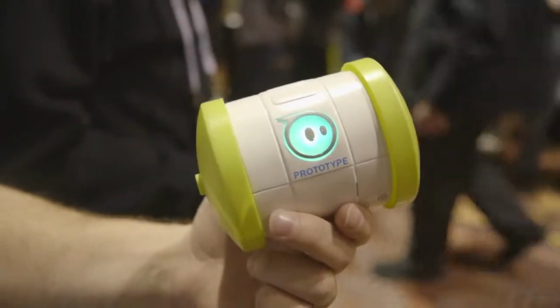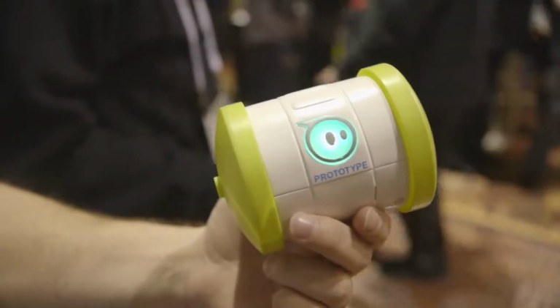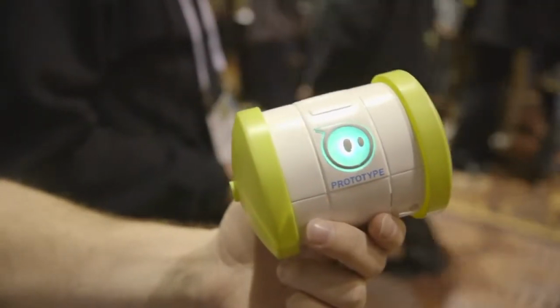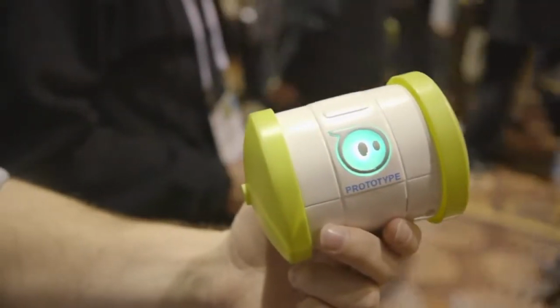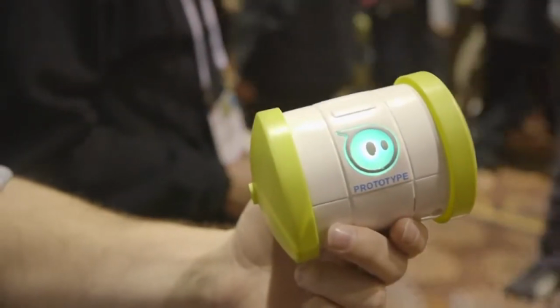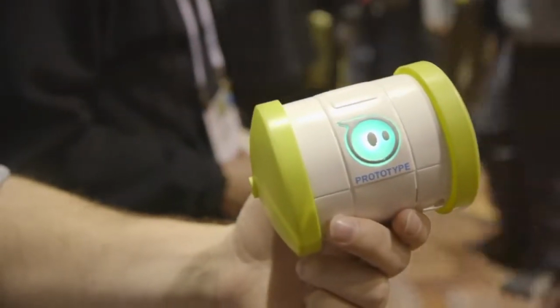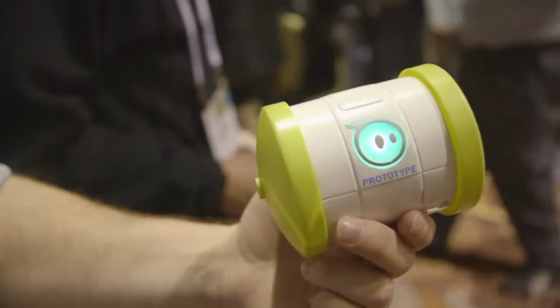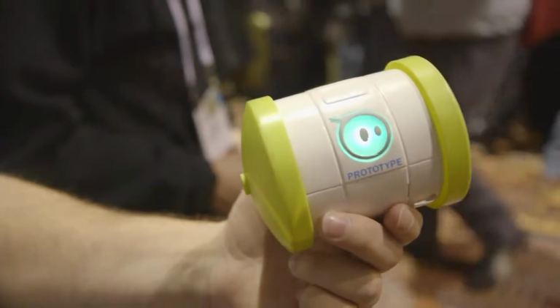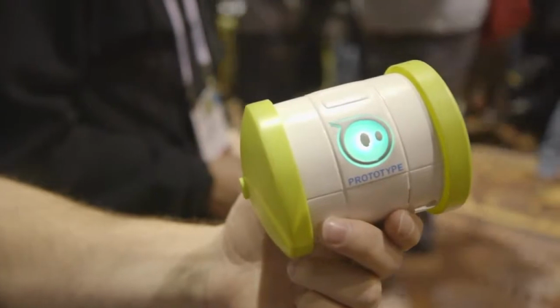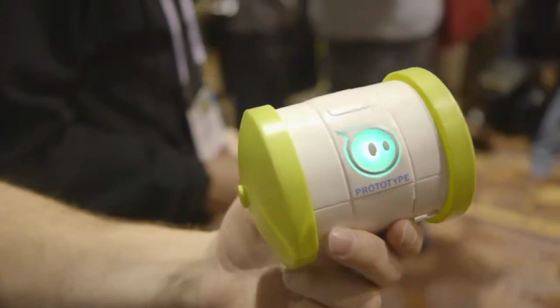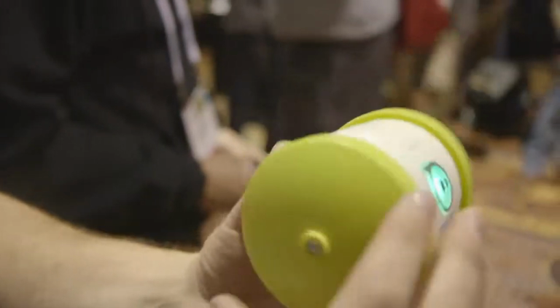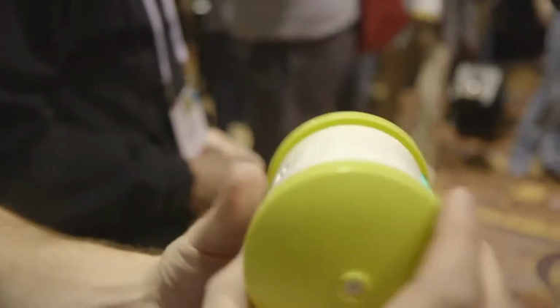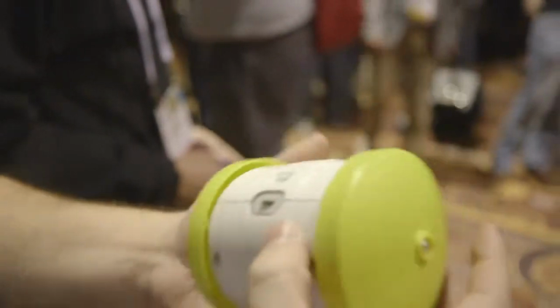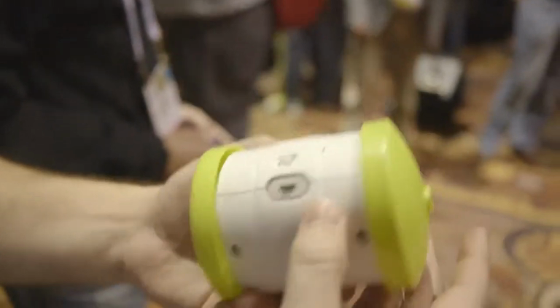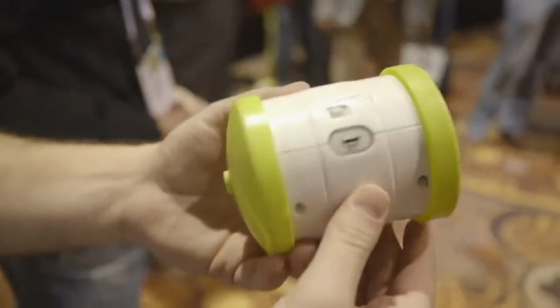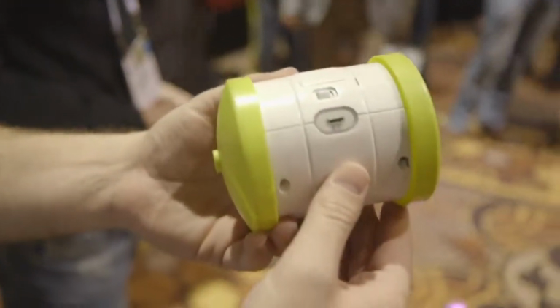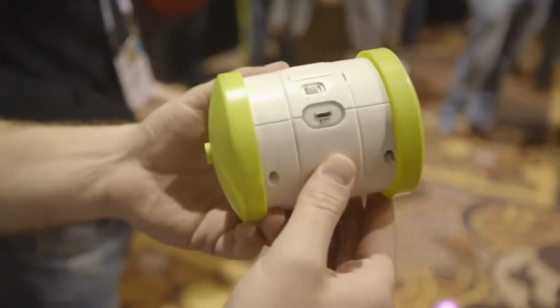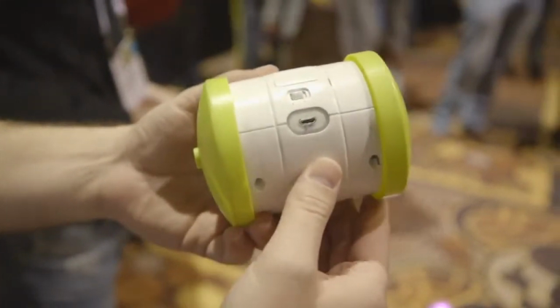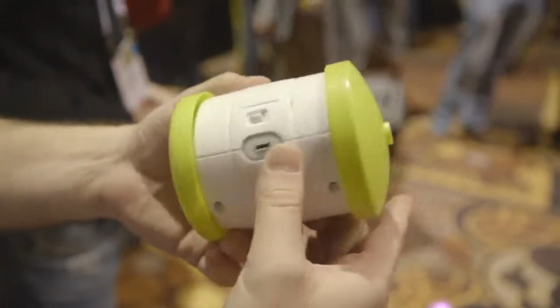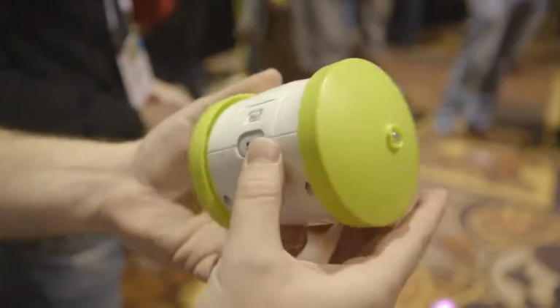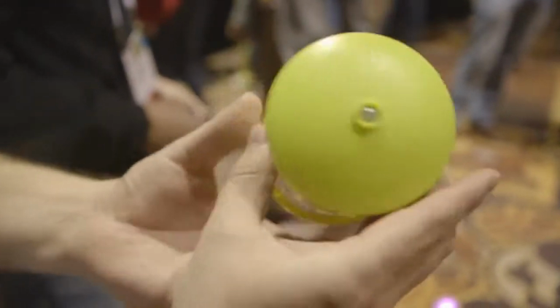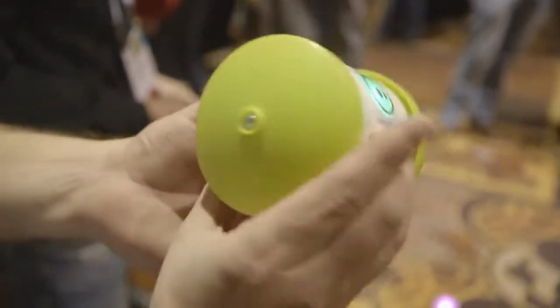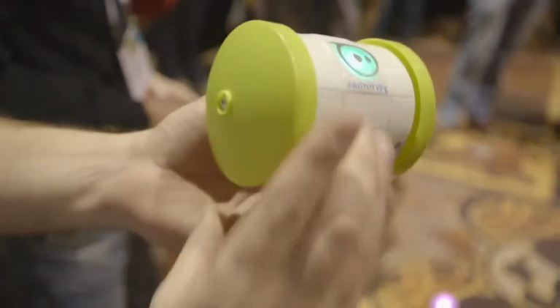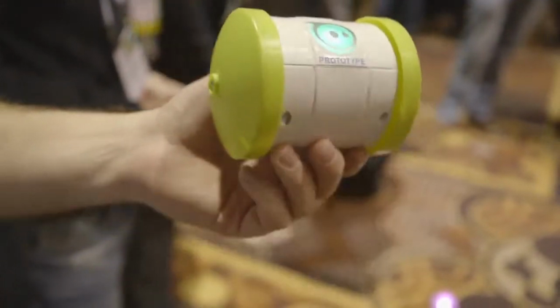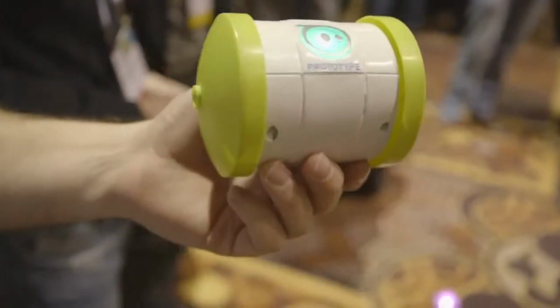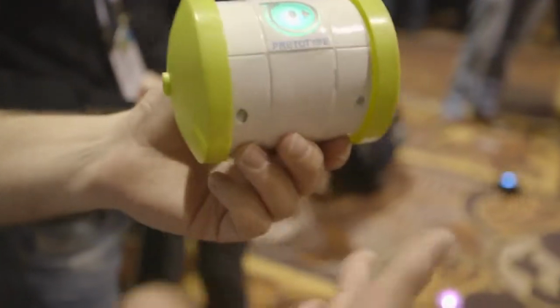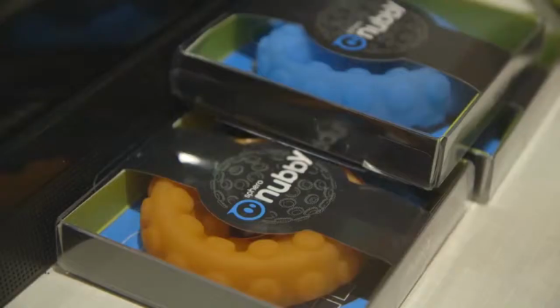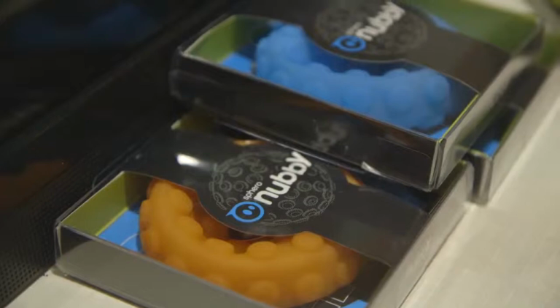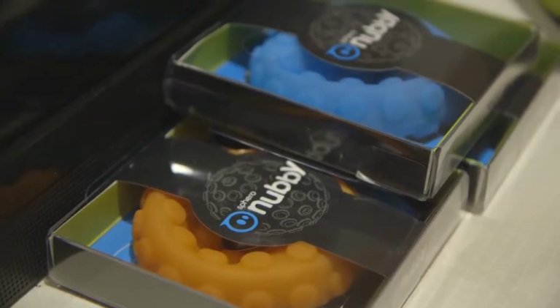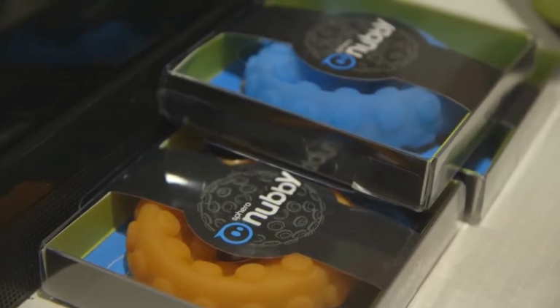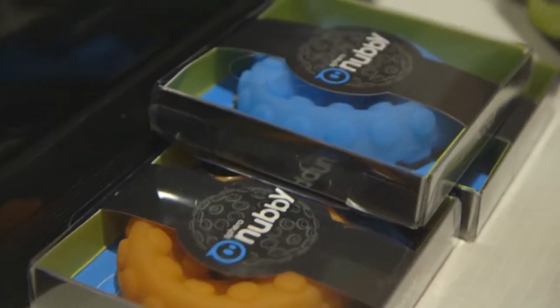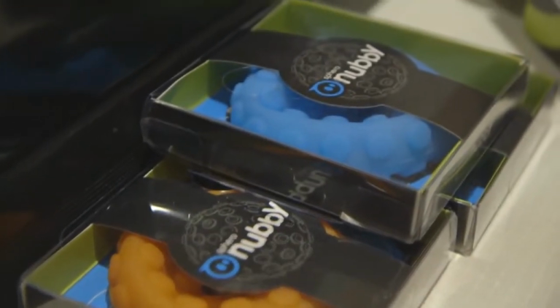This device ships later this year for under $100. It can charge over USB, it has Bluetooth 4.0 LE, and it goes about 30 meters.